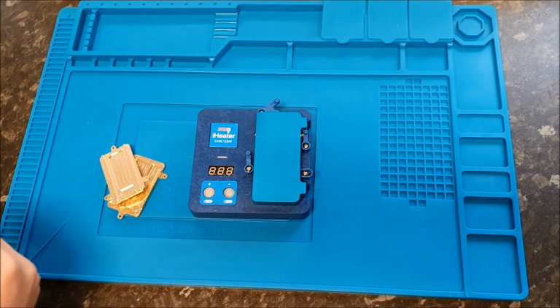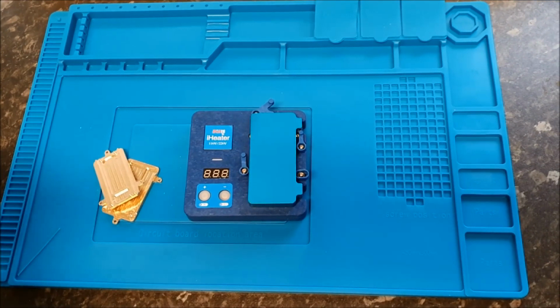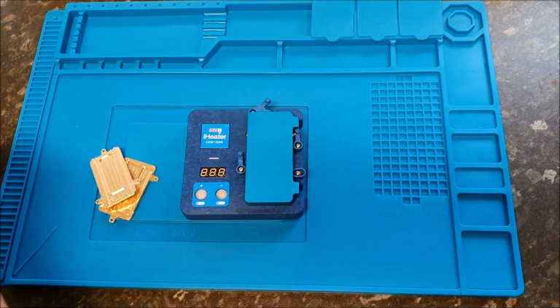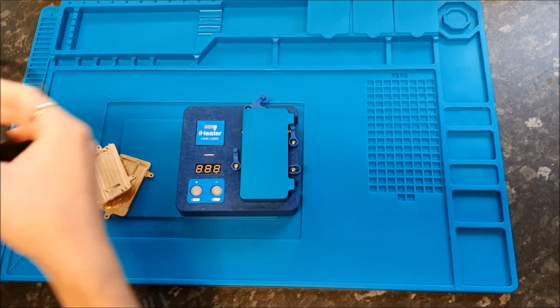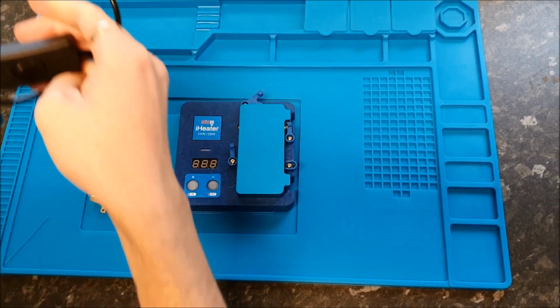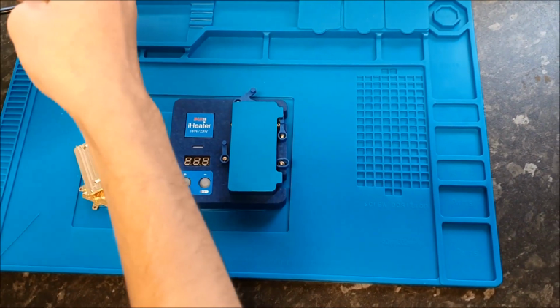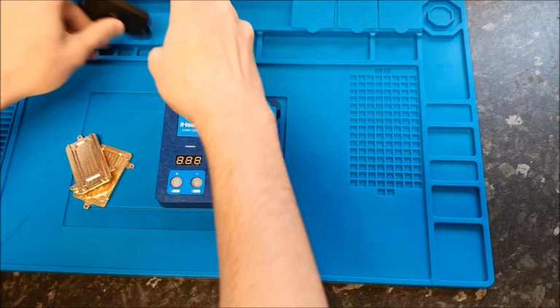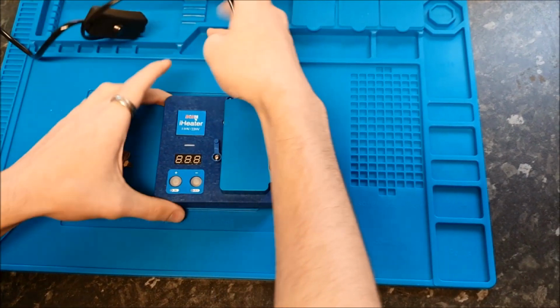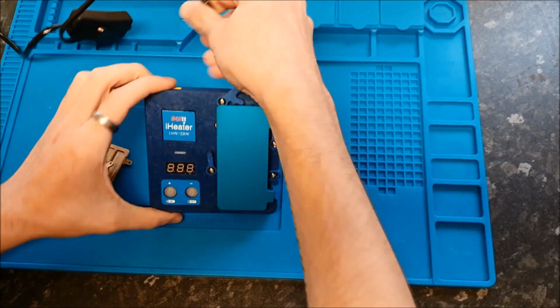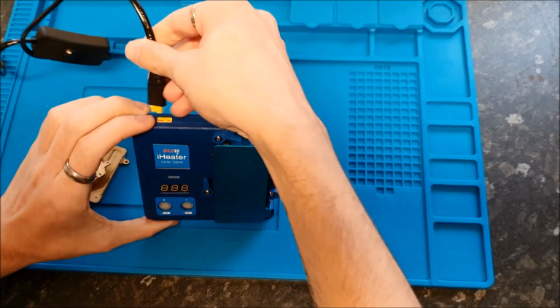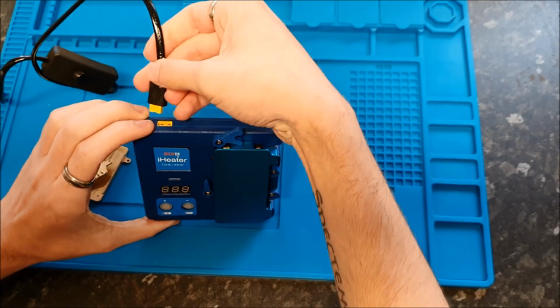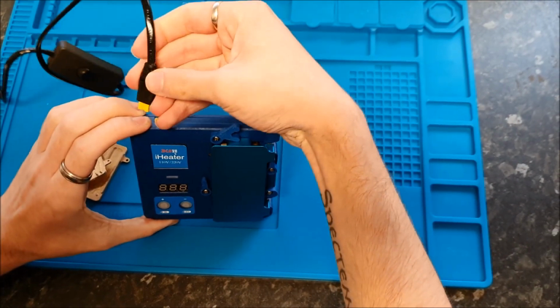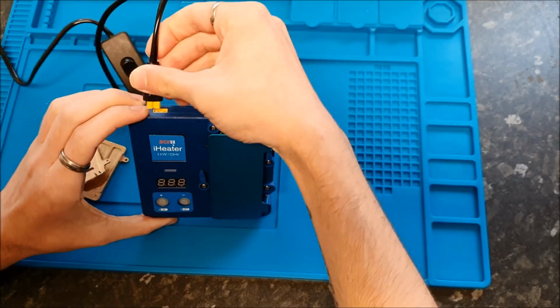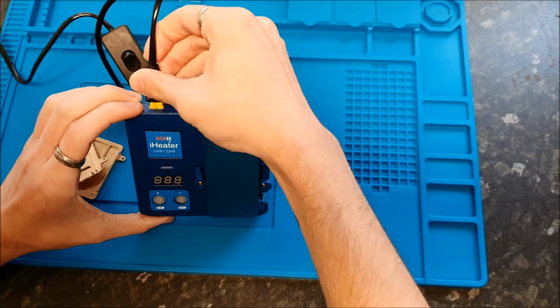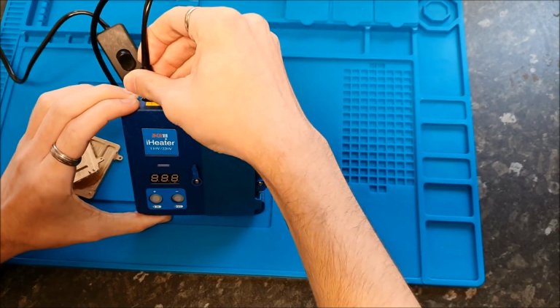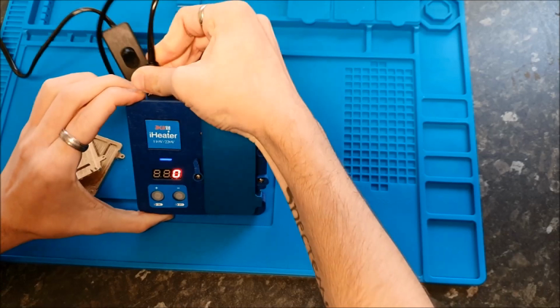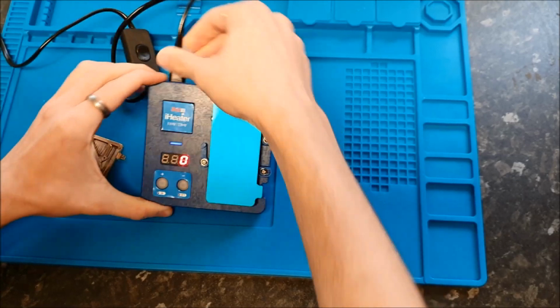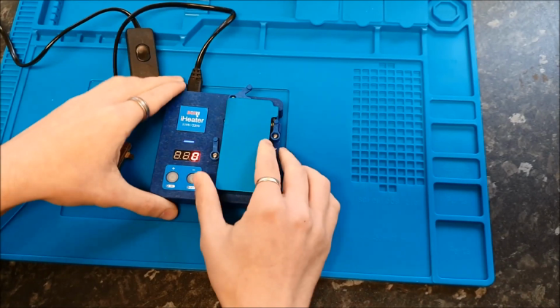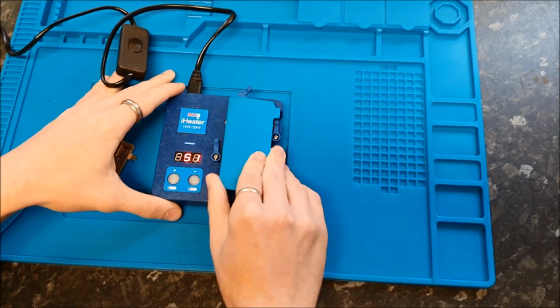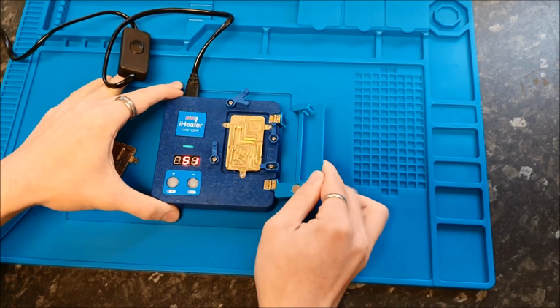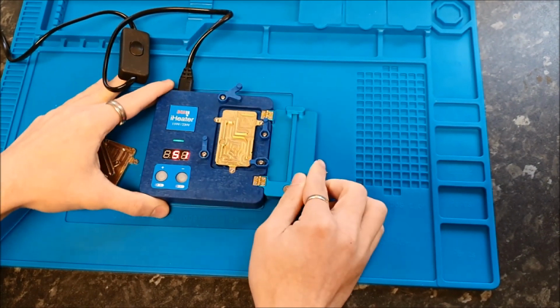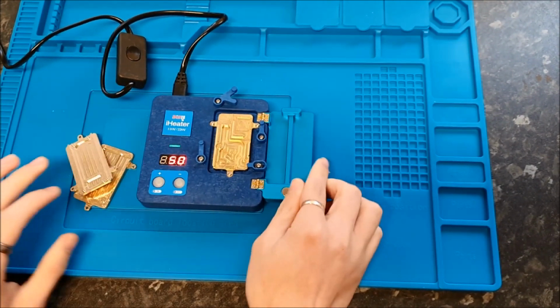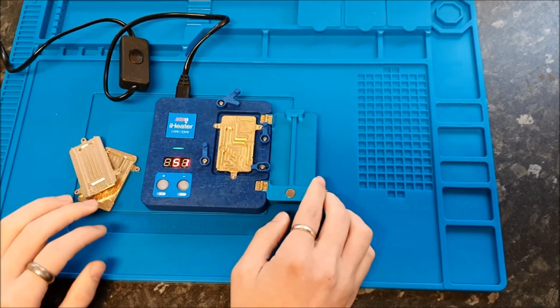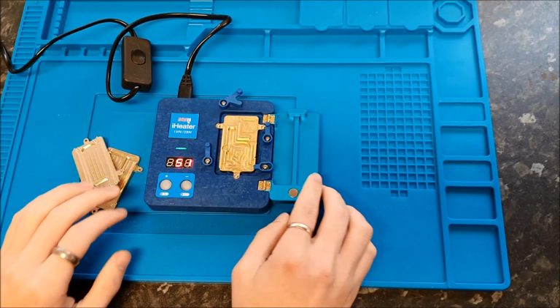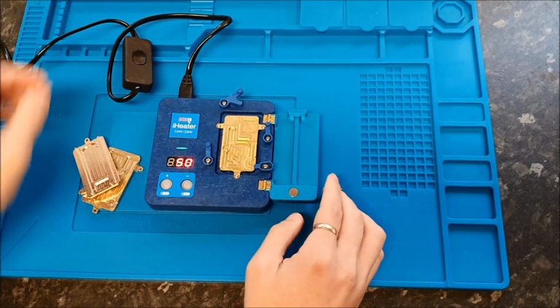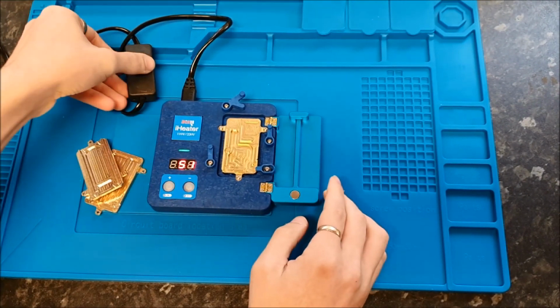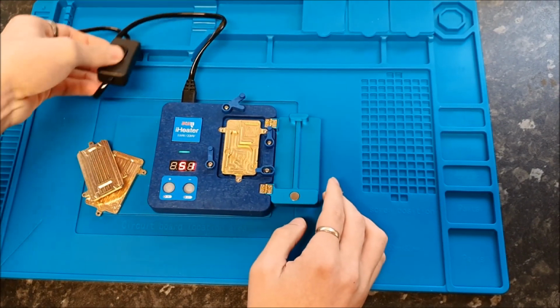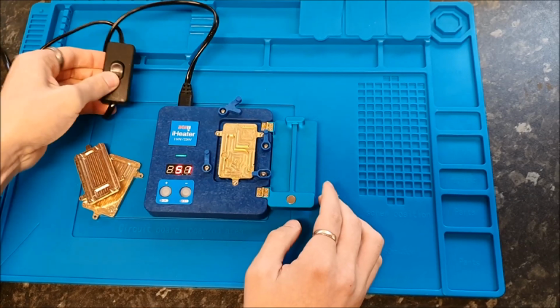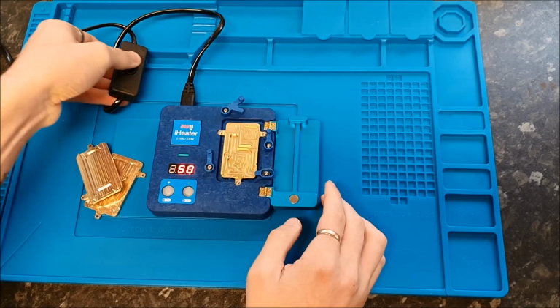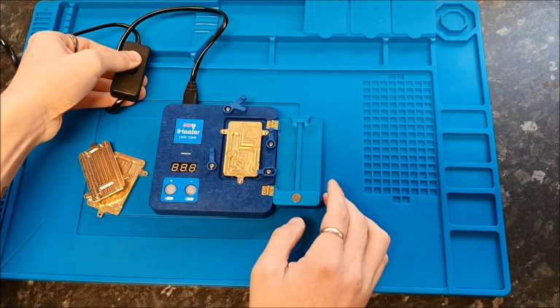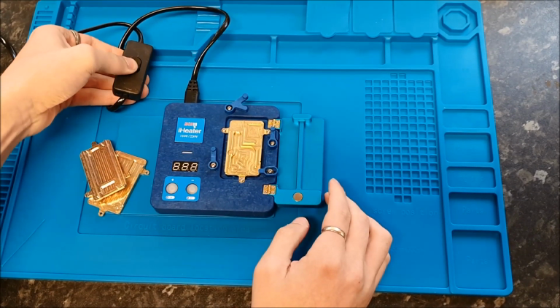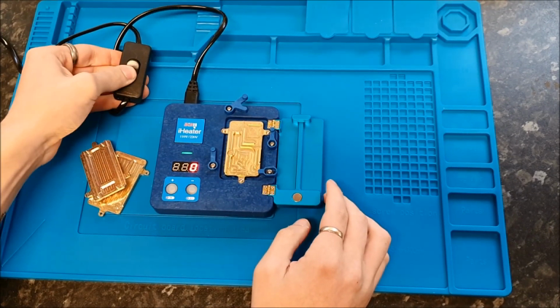We'll just plug it in and show you how to use it. You've got a switch to turn it off and on.